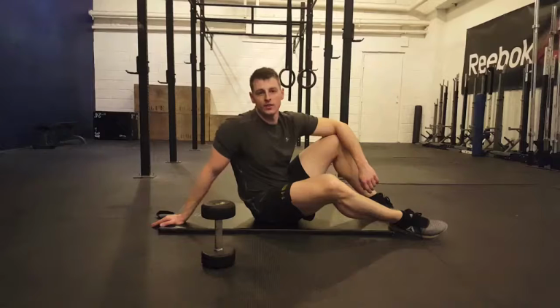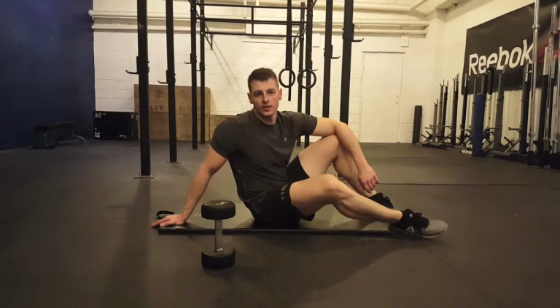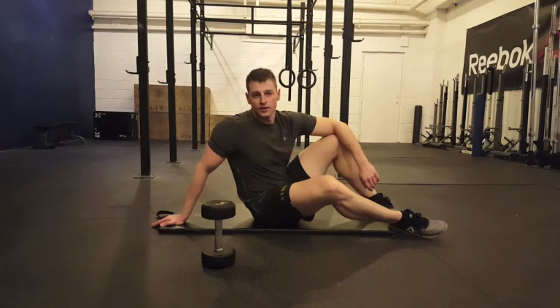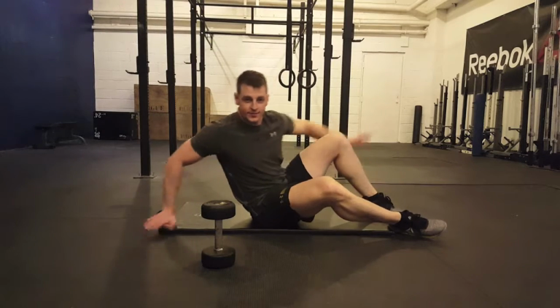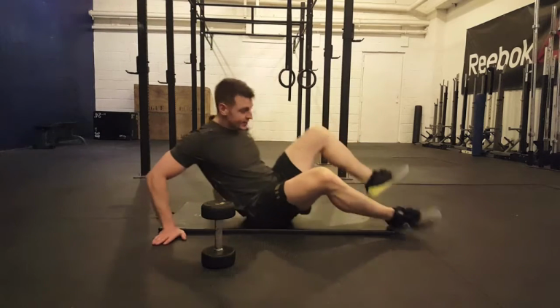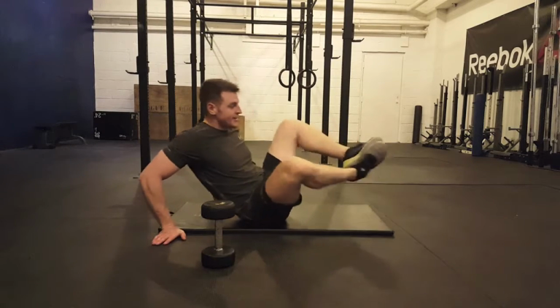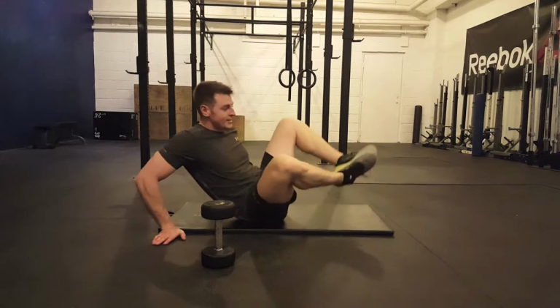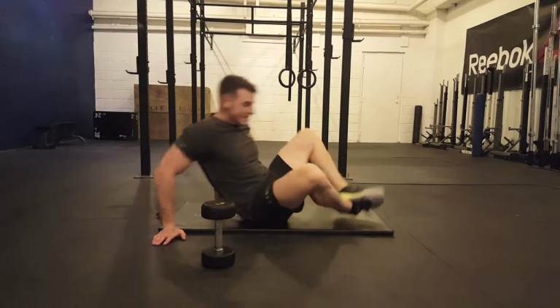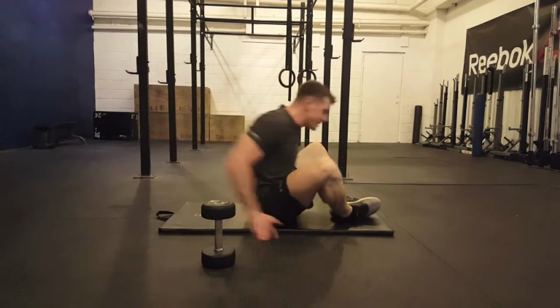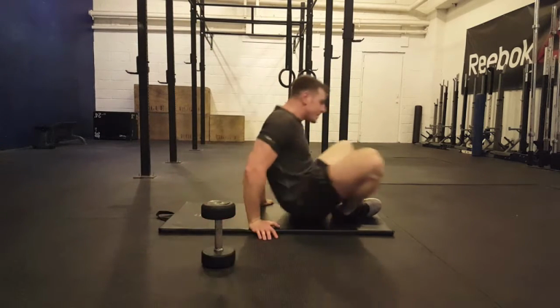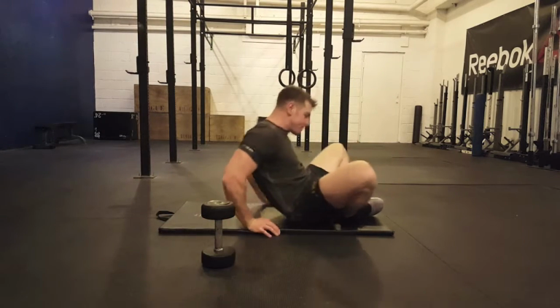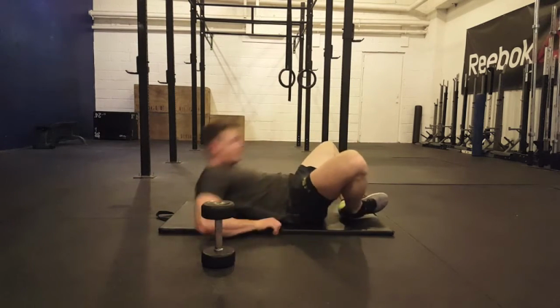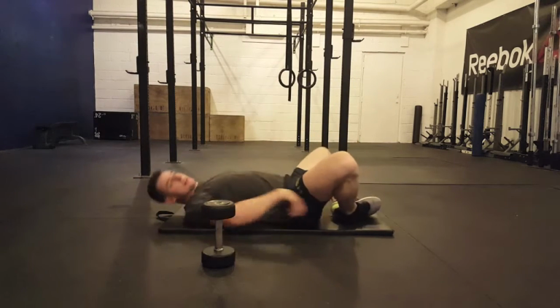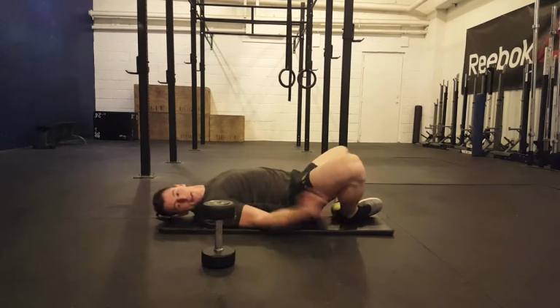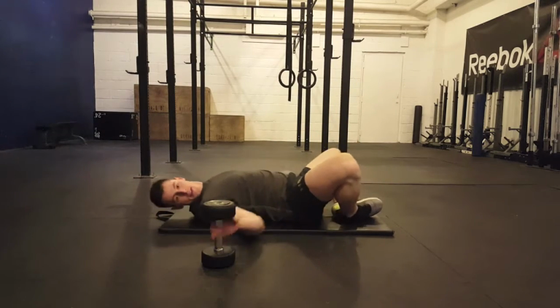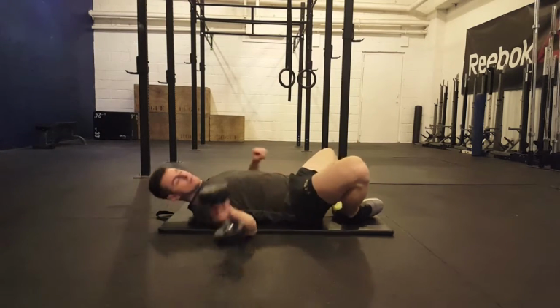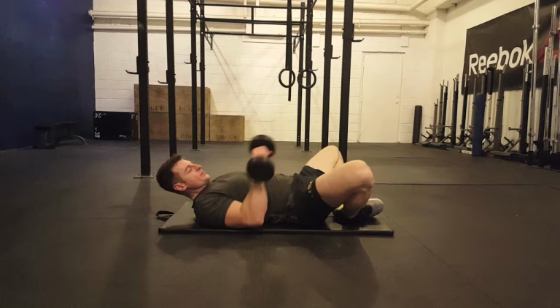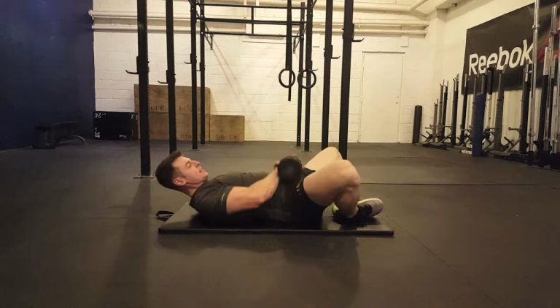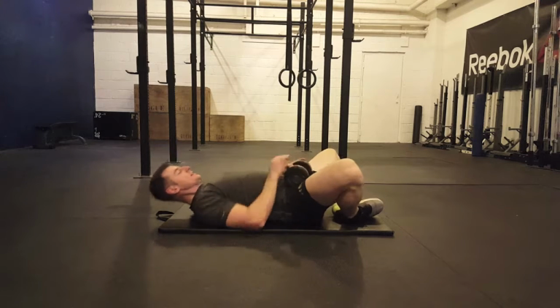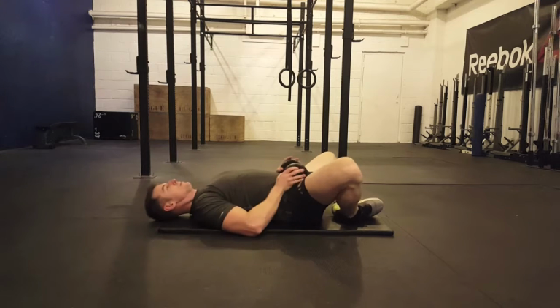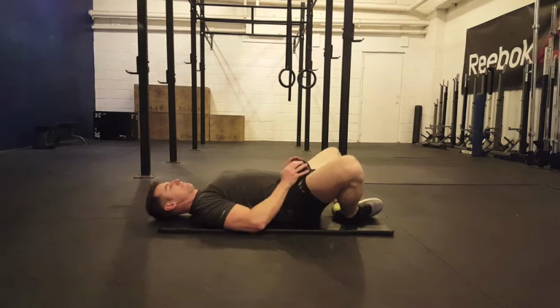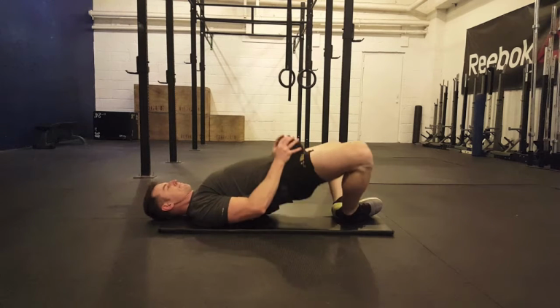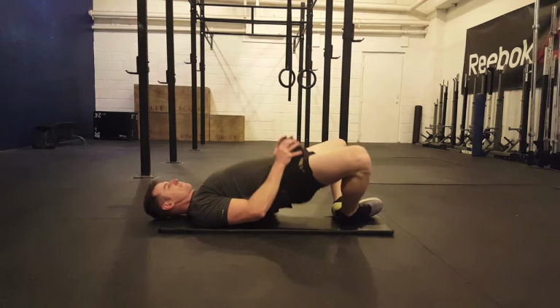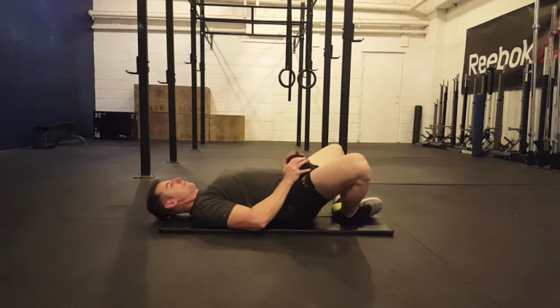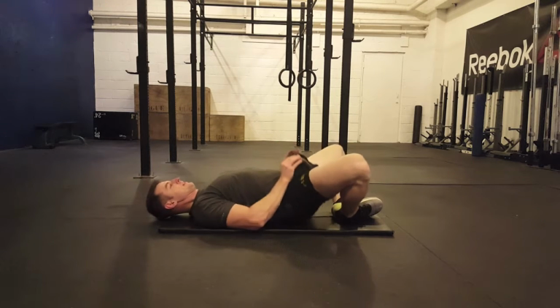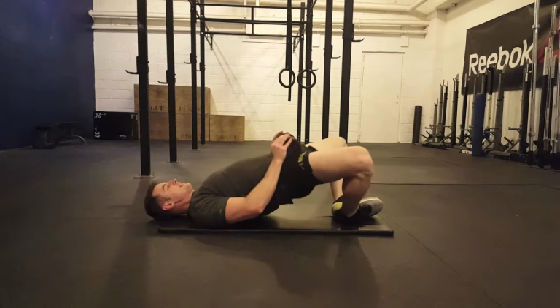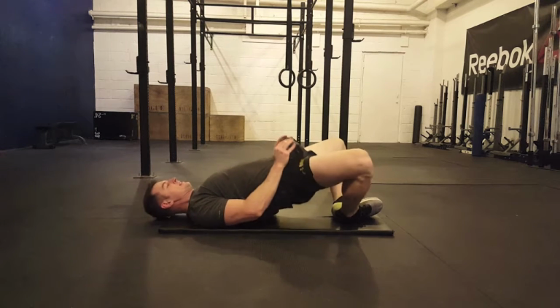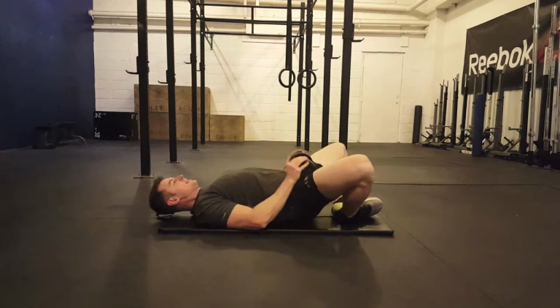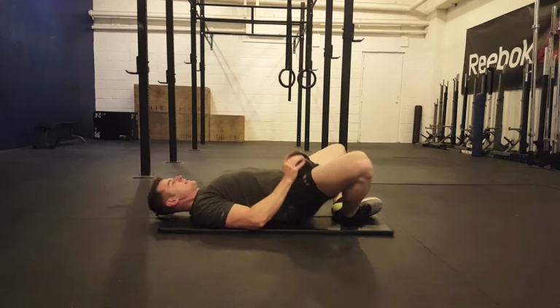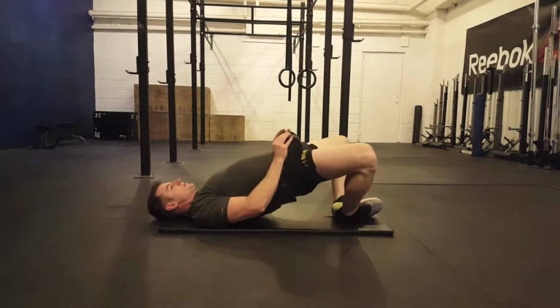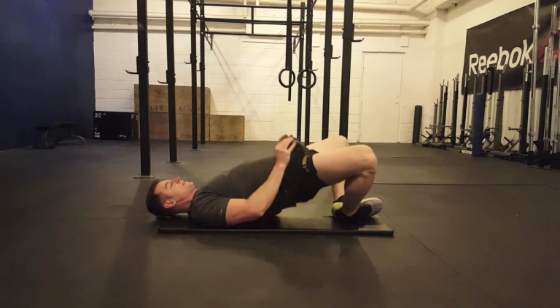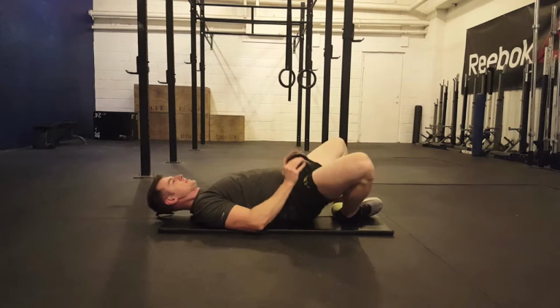Set up just like the glute bridge, putting the soles of your feet together. If you're using a dumbbell, put it right in the crease of the hips. Keep your knees wide and drive the hips up, squeezing the glutes.